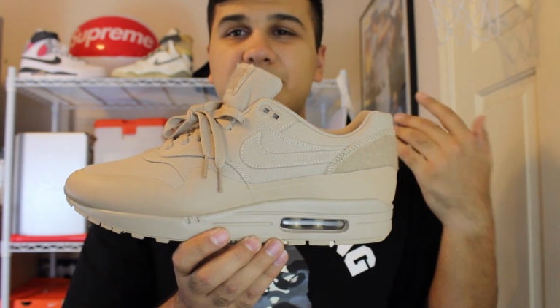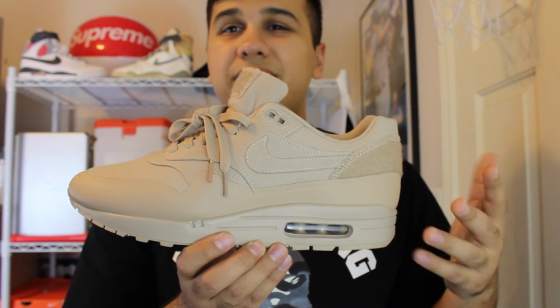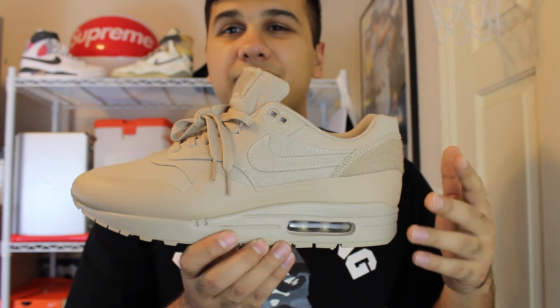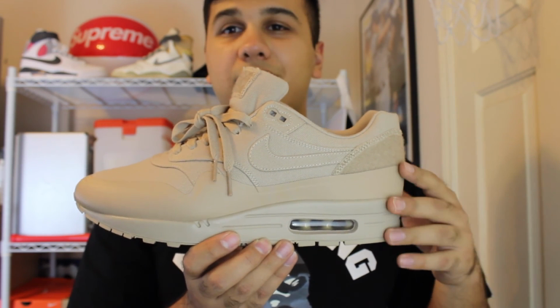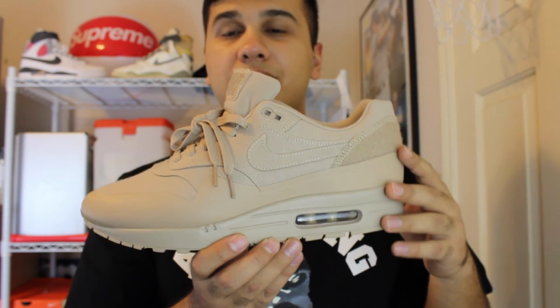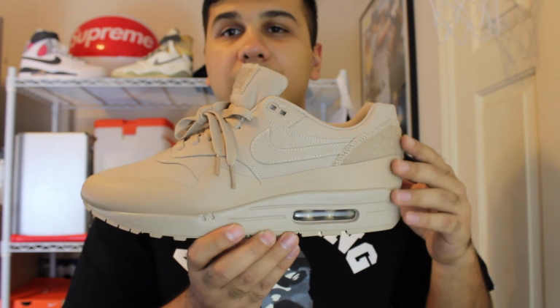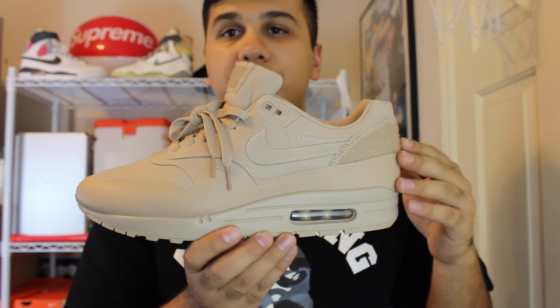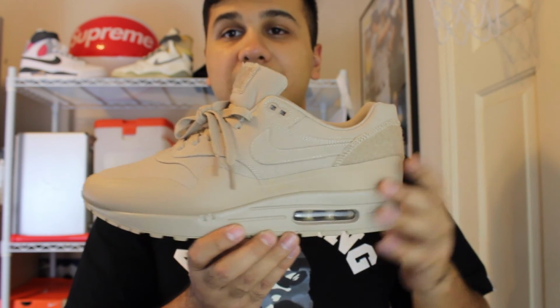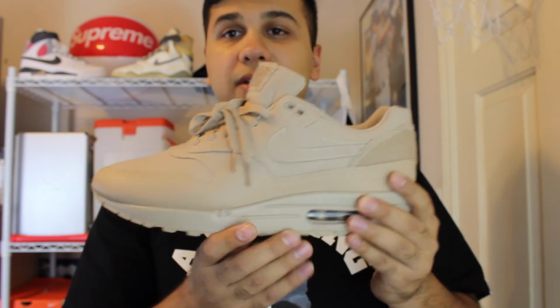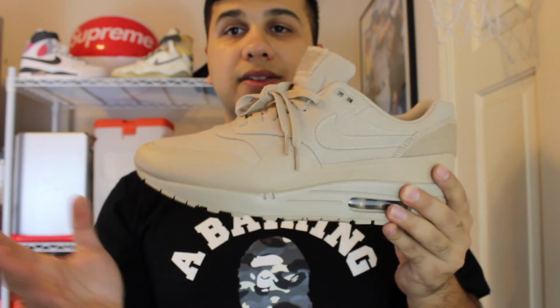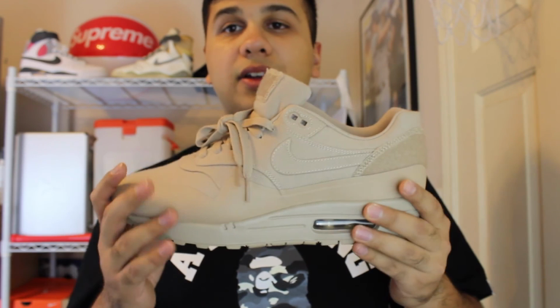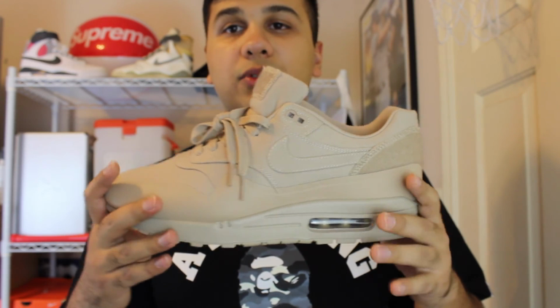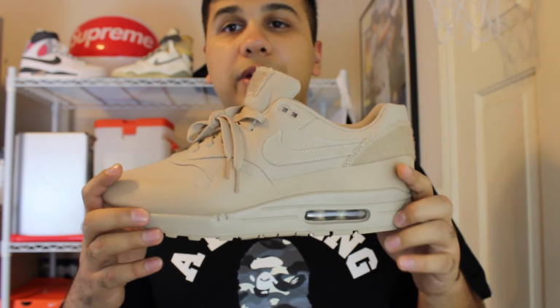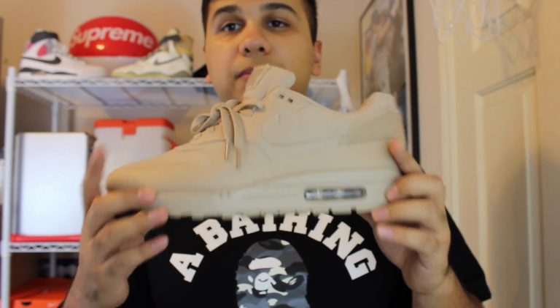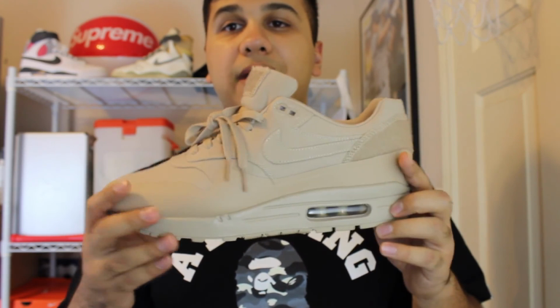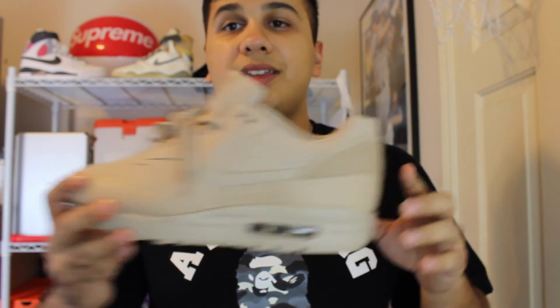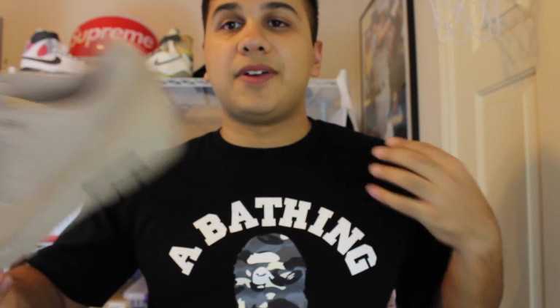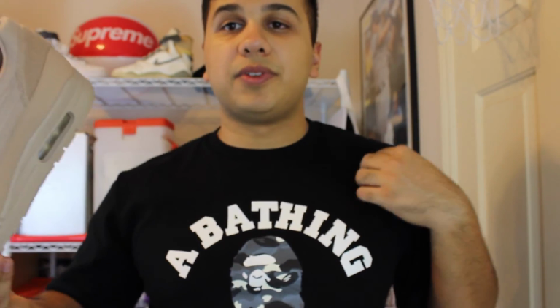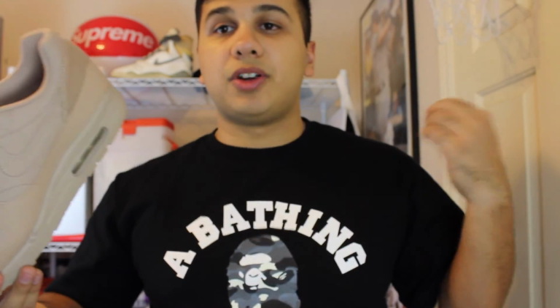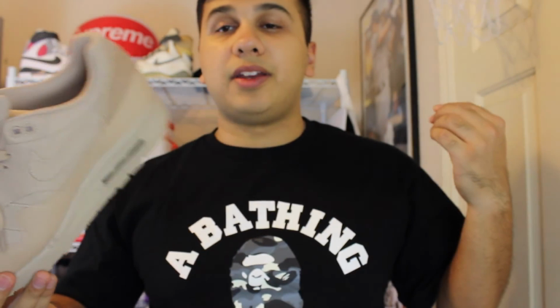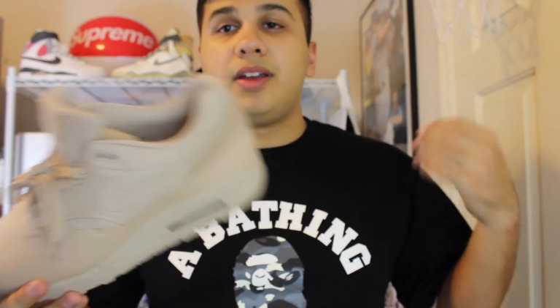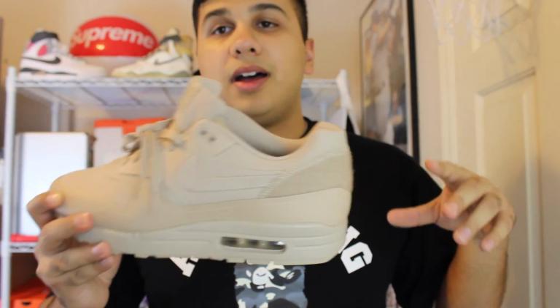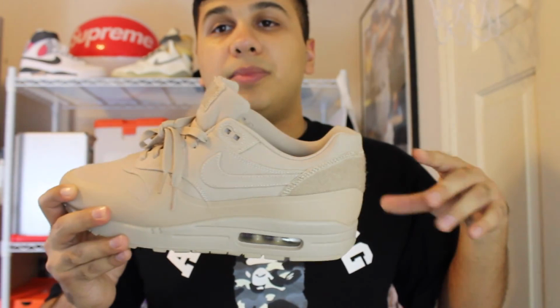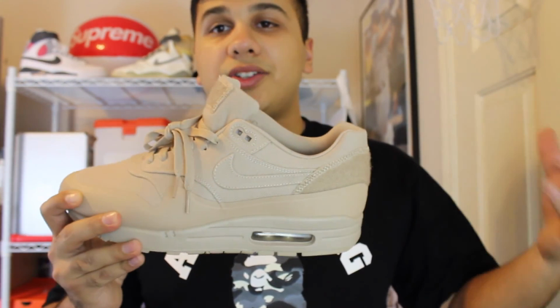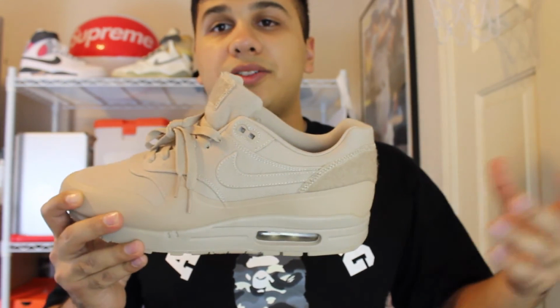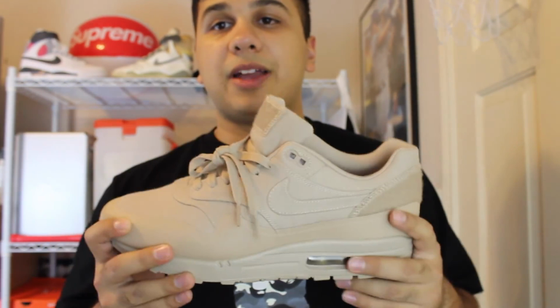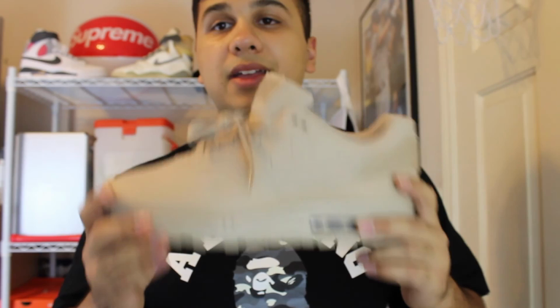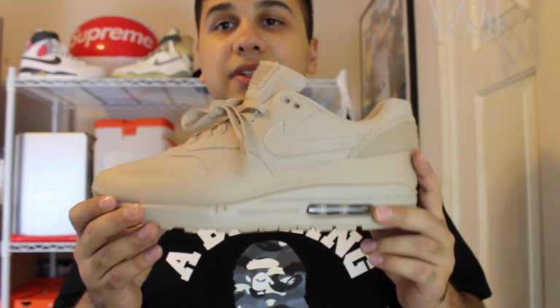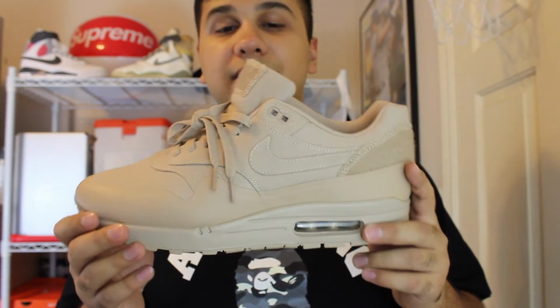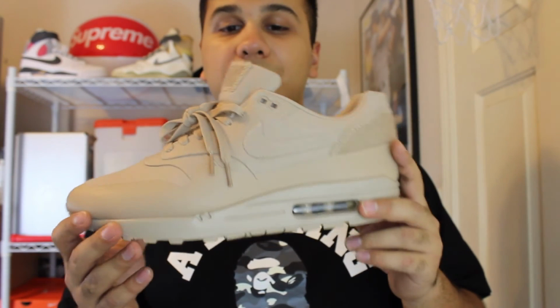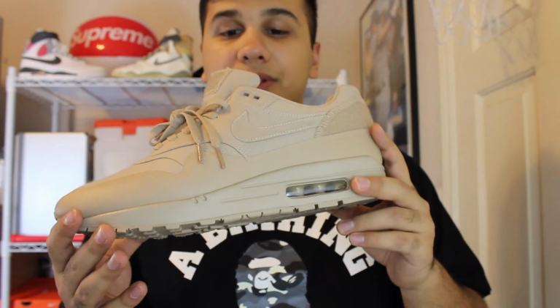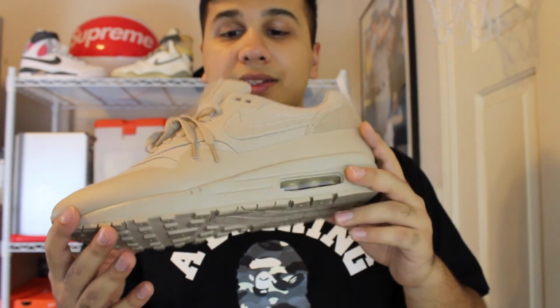Especially for the fall and wintertime, this color I think would go great with black pants. If I was to wear this shirt right here with black joggers or black pants, I think it would look really nice.